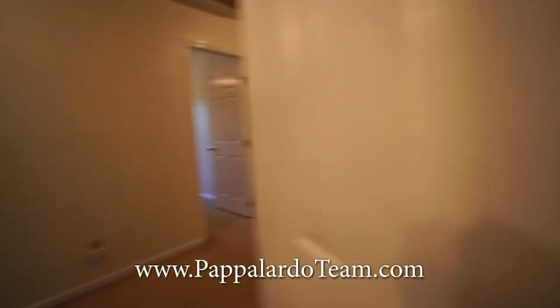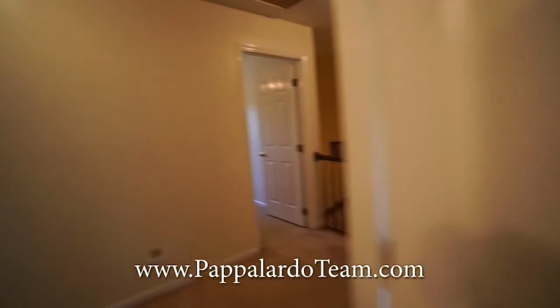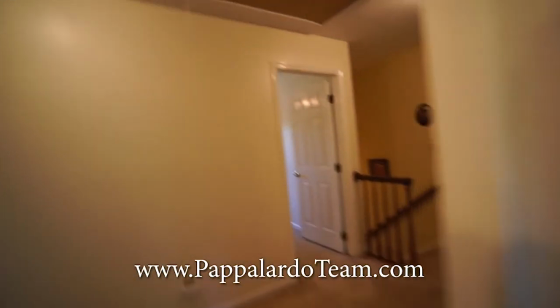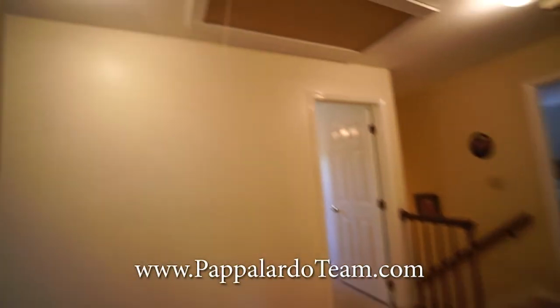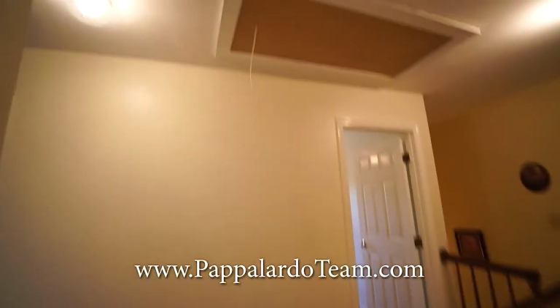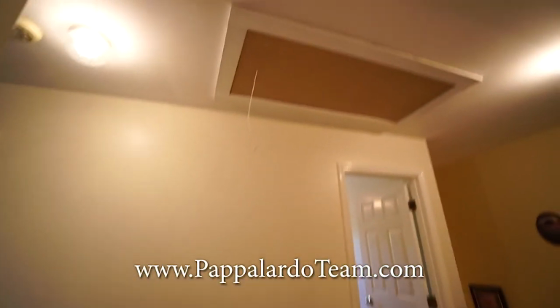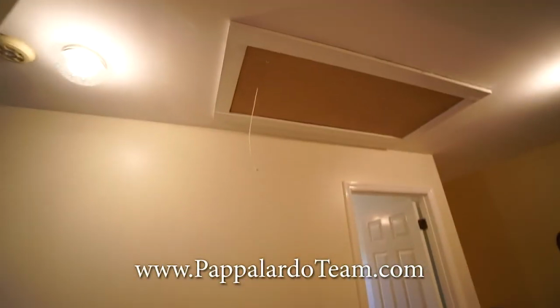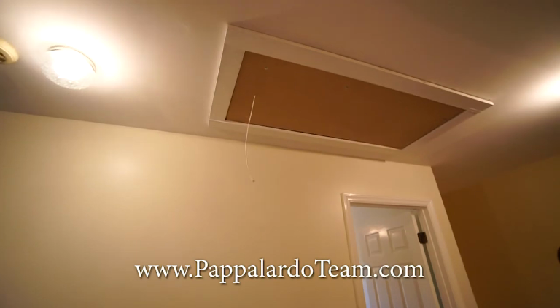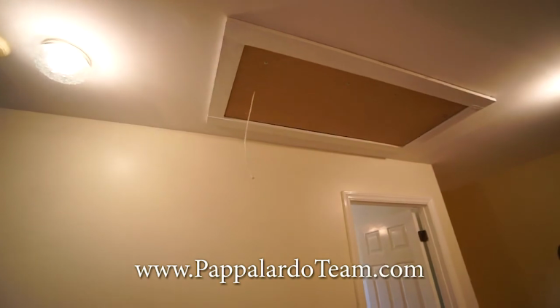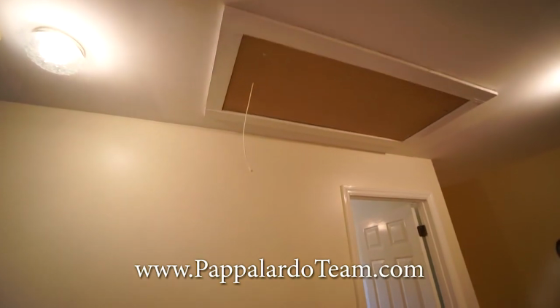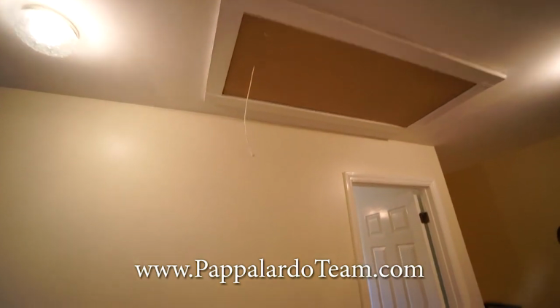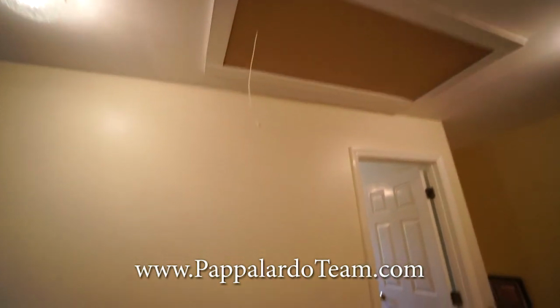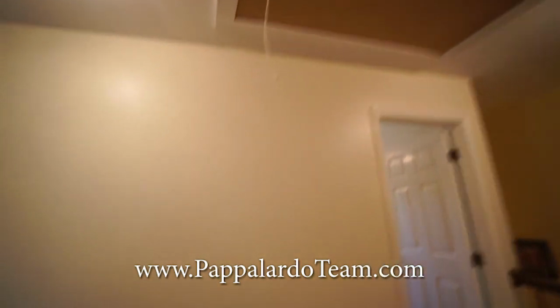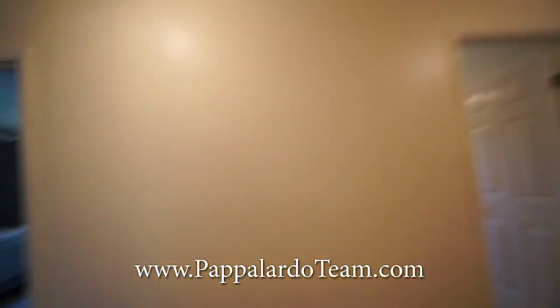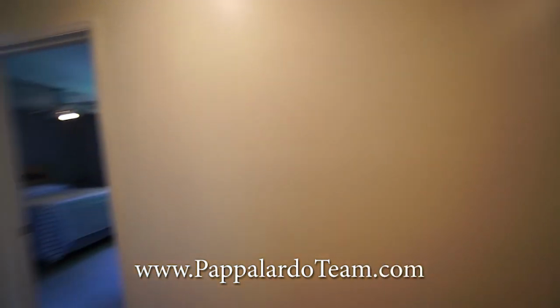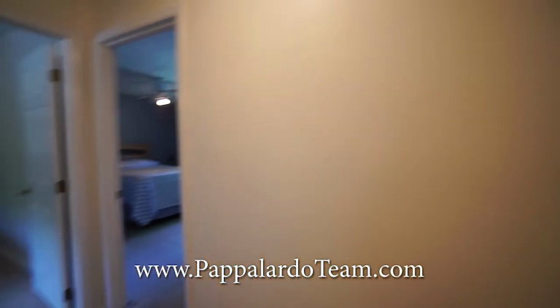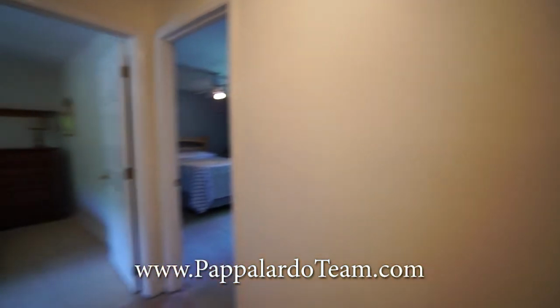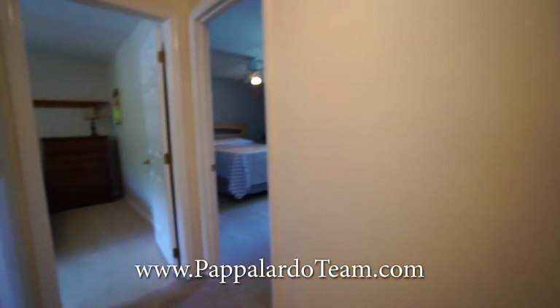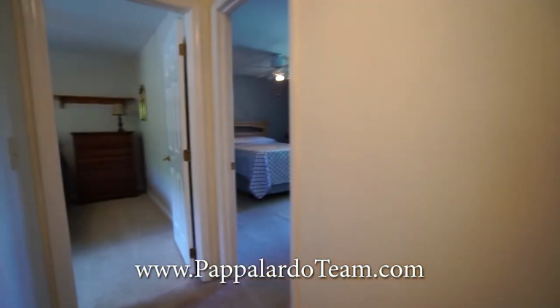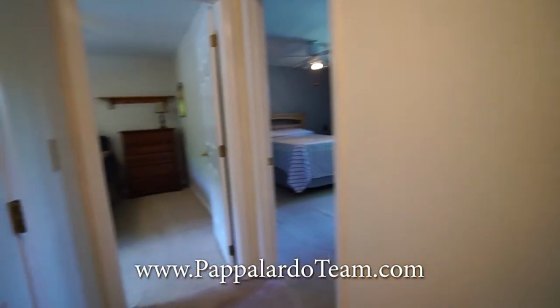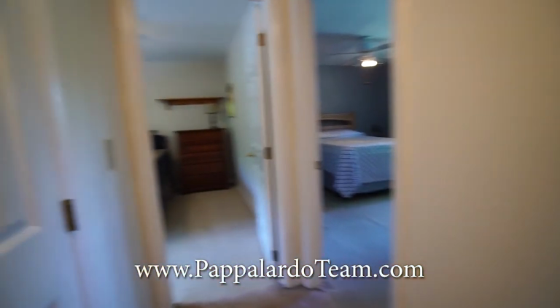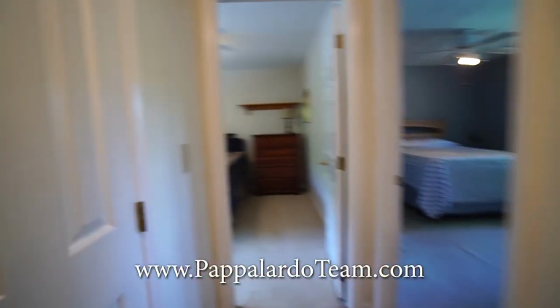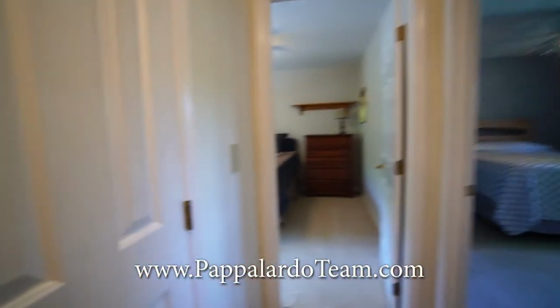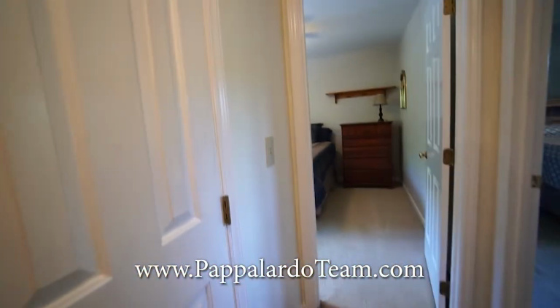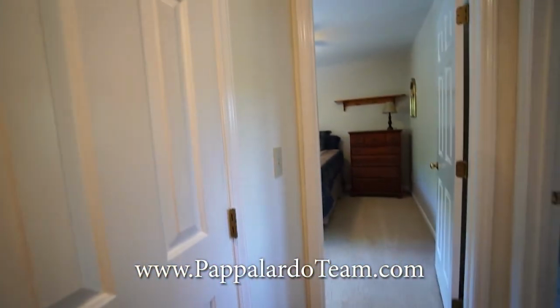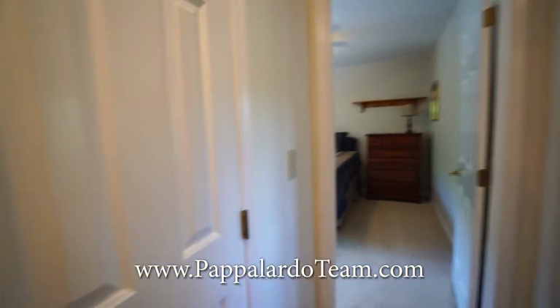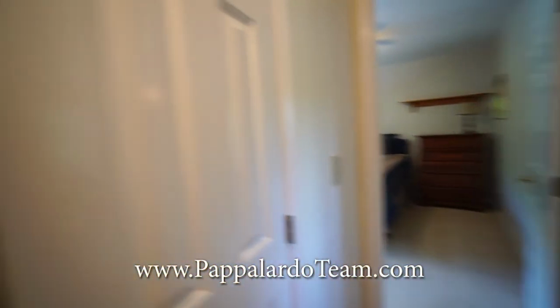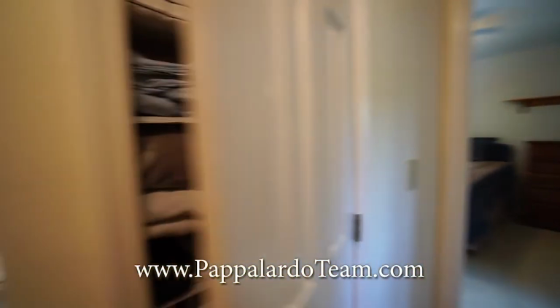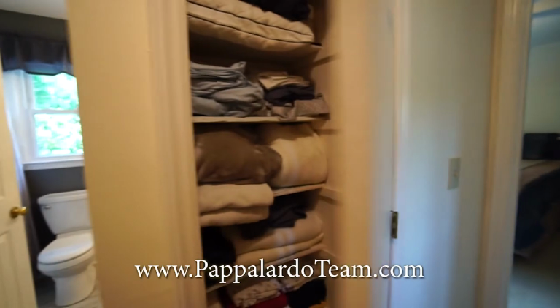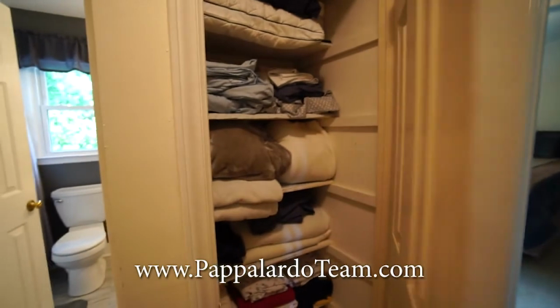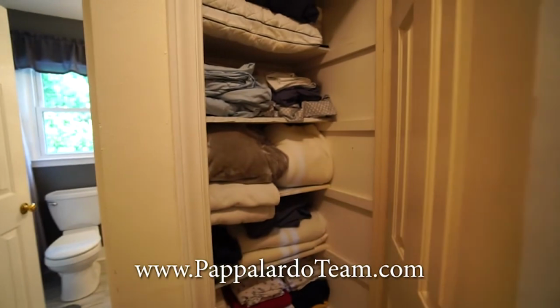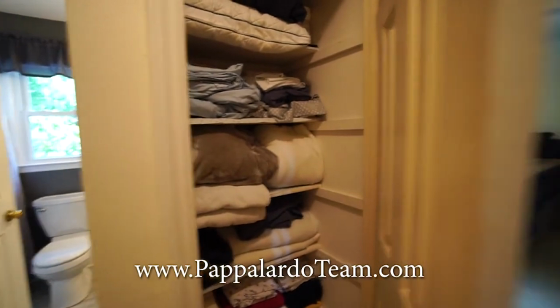Right here in the hall is the attic access, and then we have two more bedrooms beyond the linen closet.